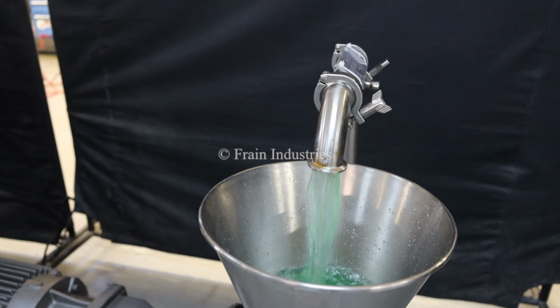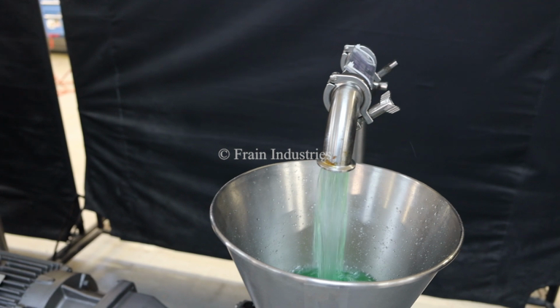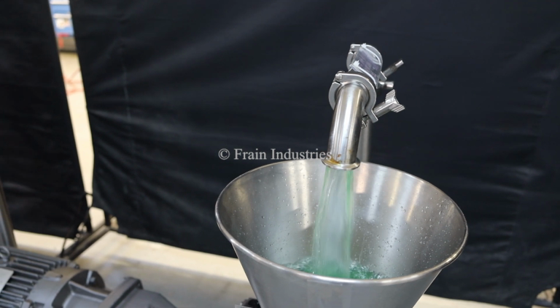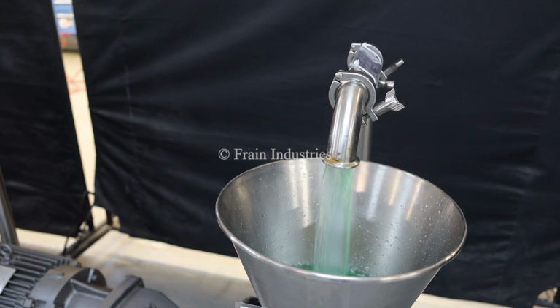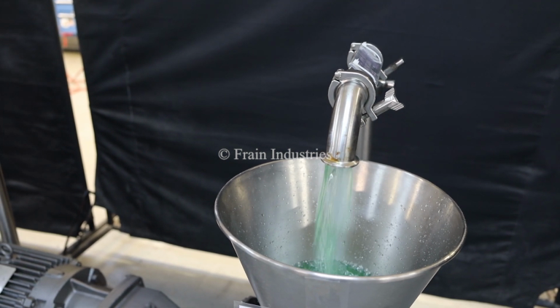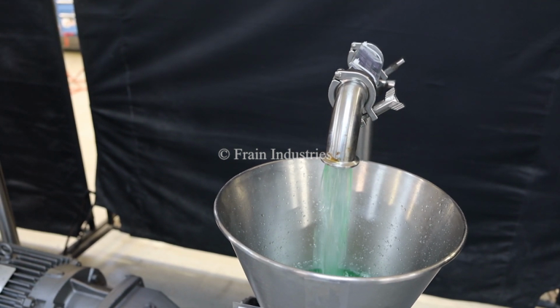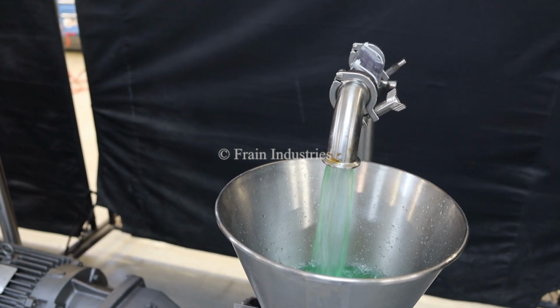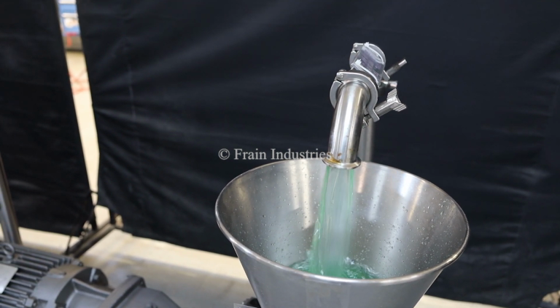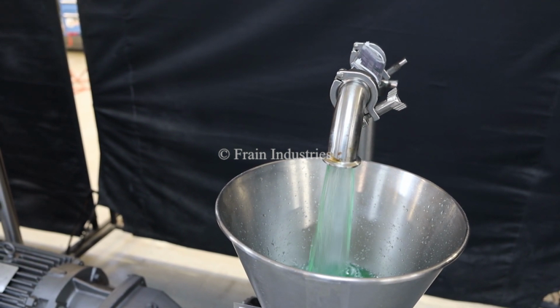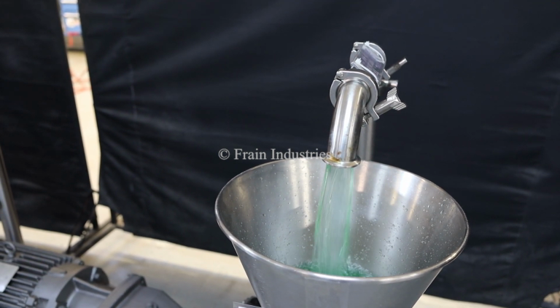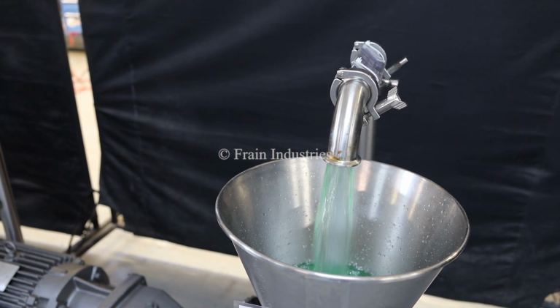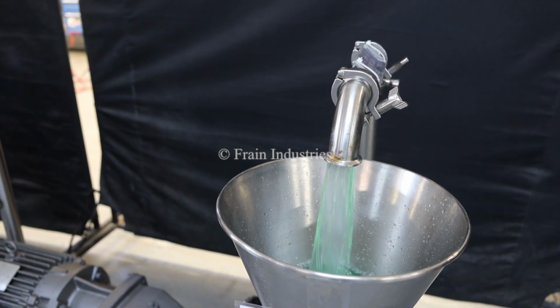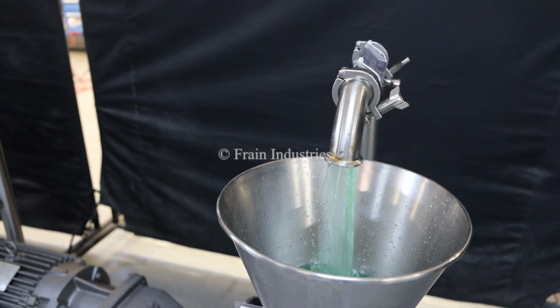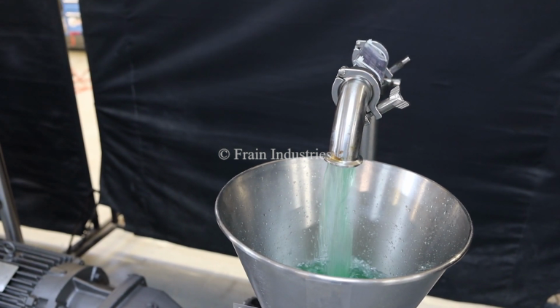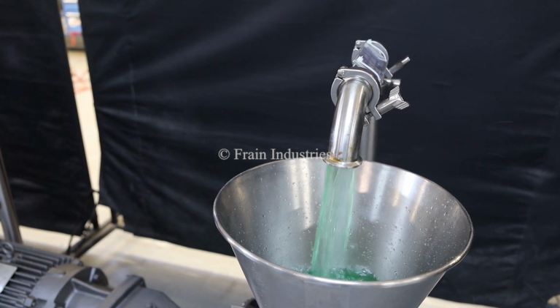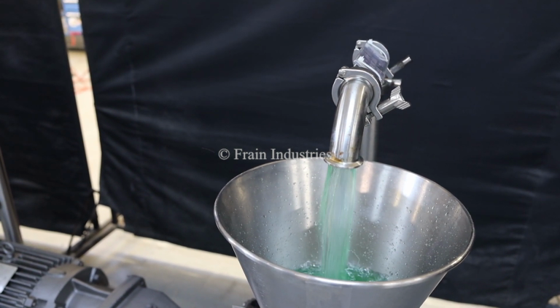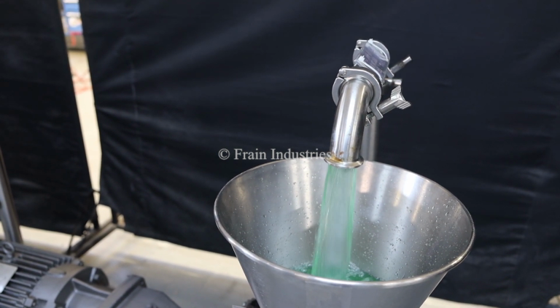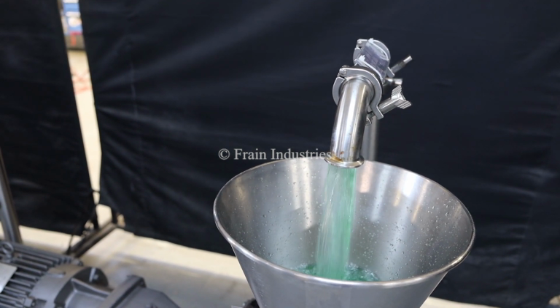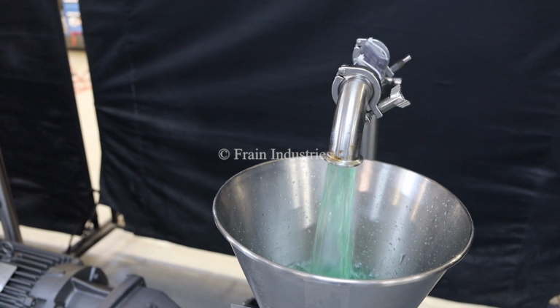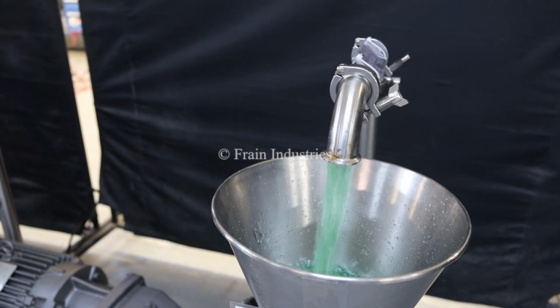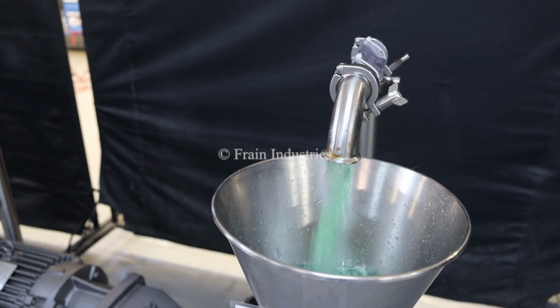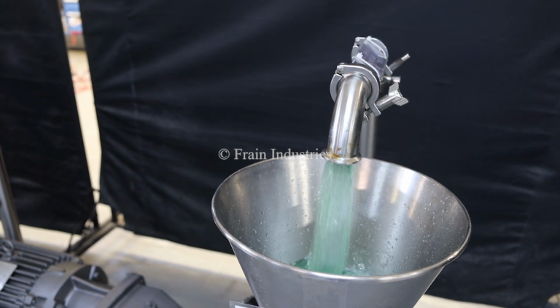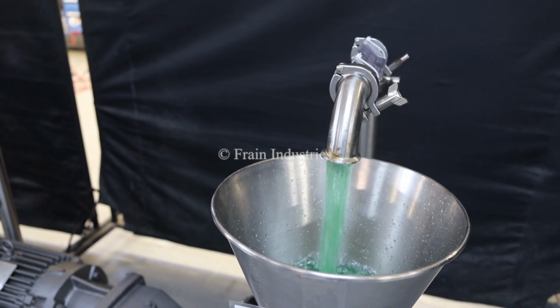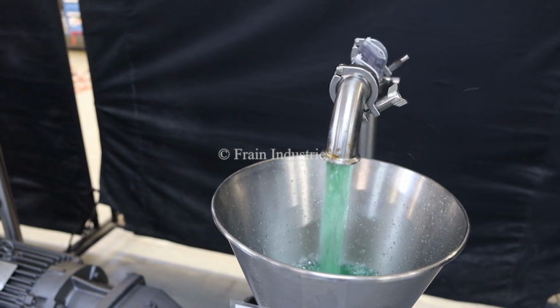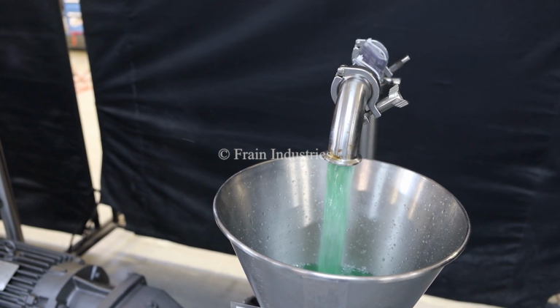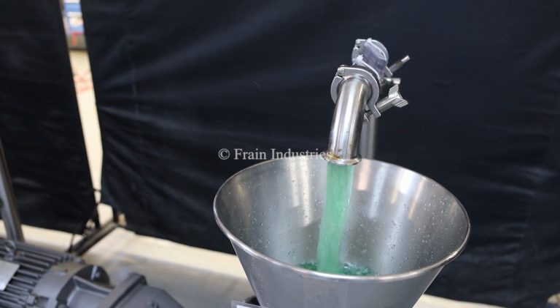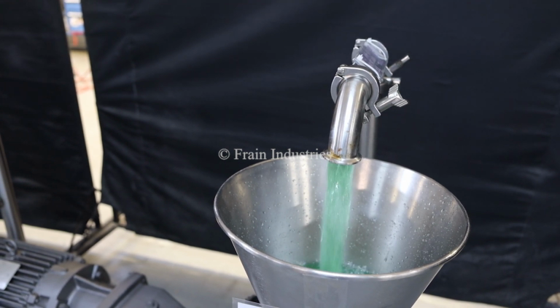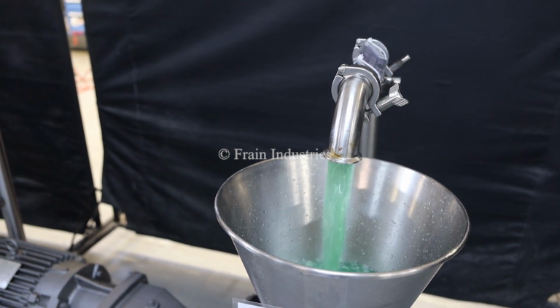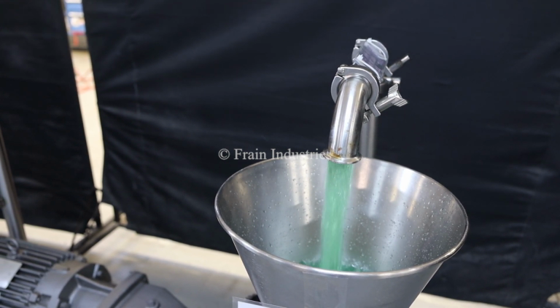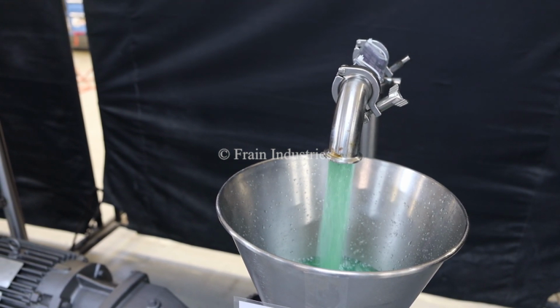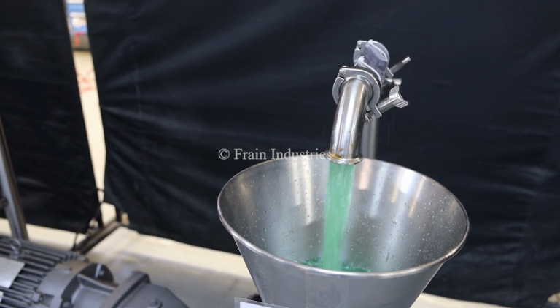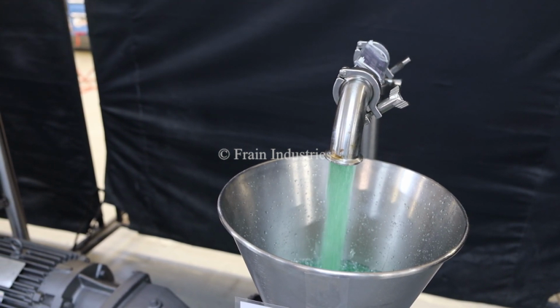We will now be demonstrating variable speed. You can press the button.